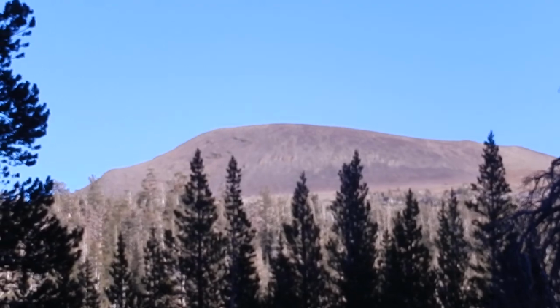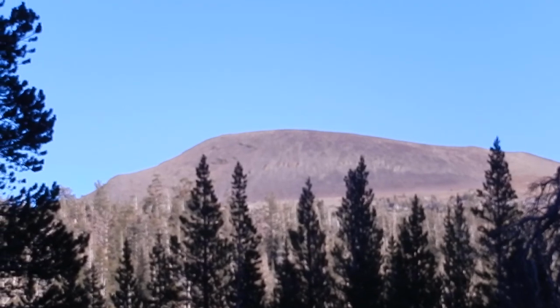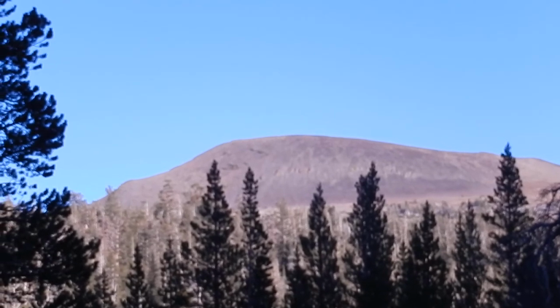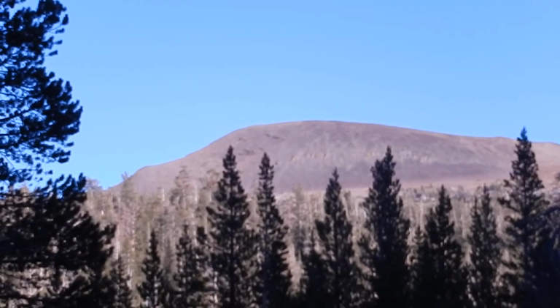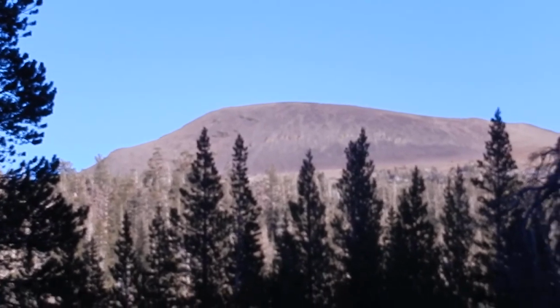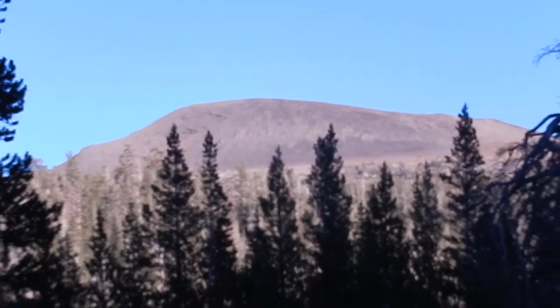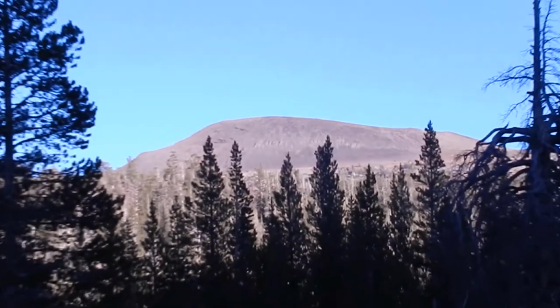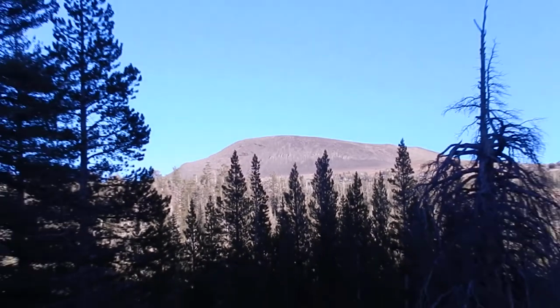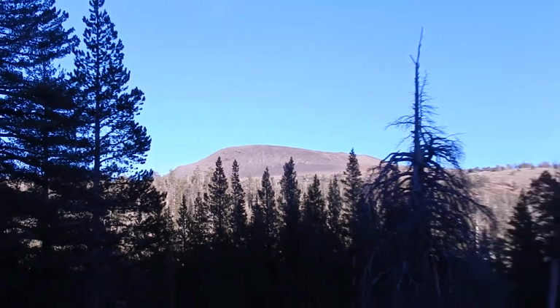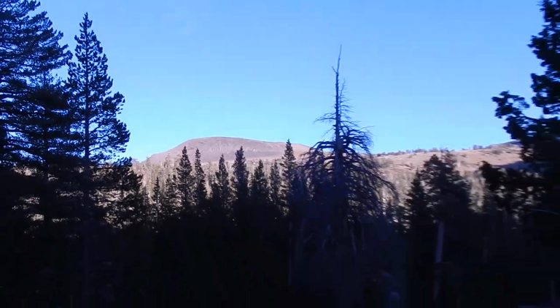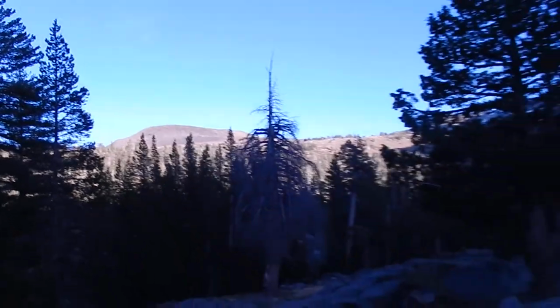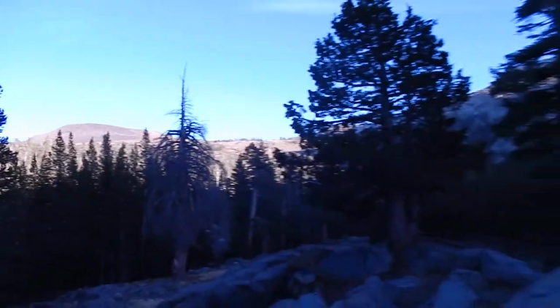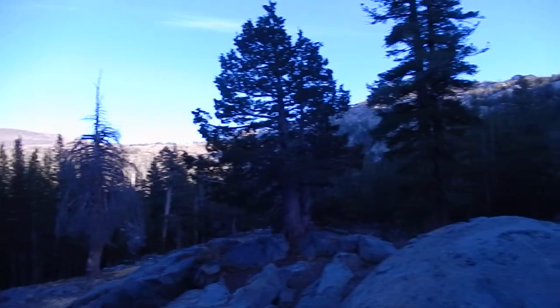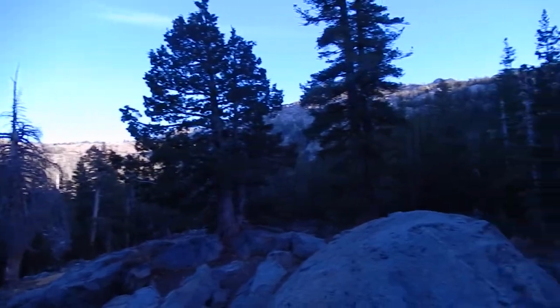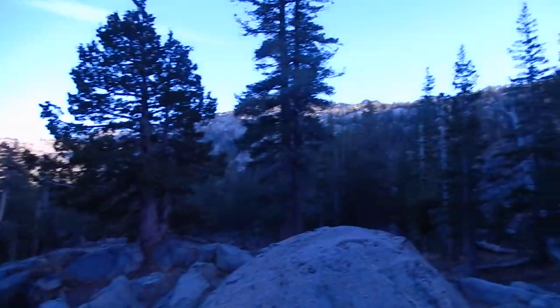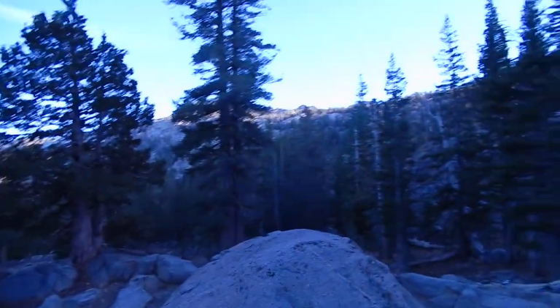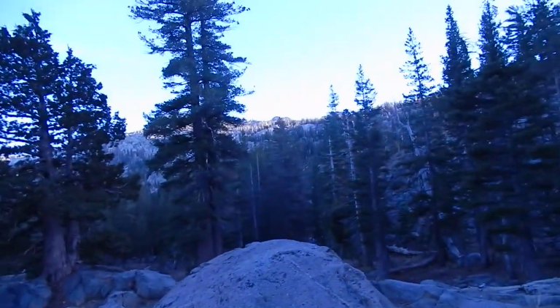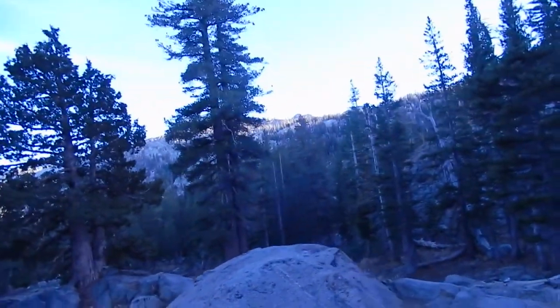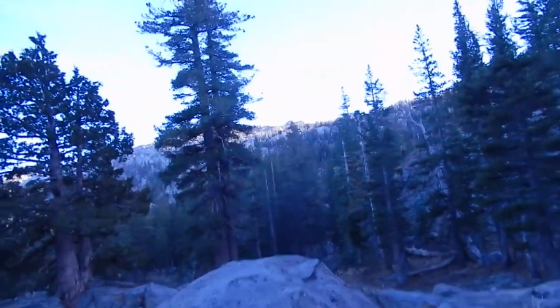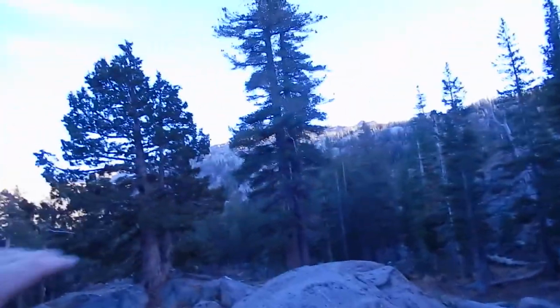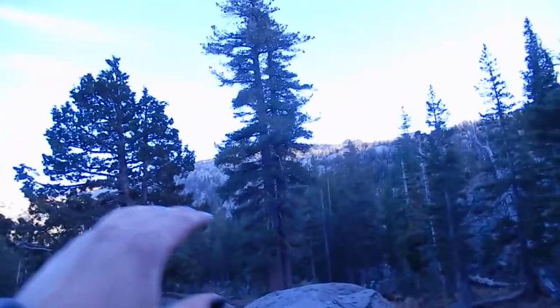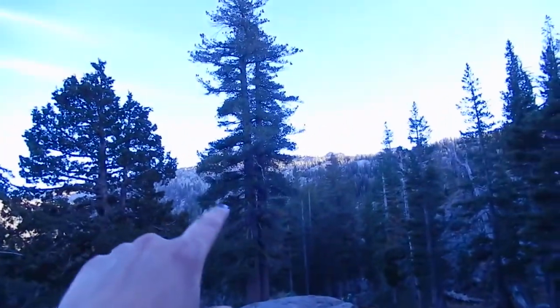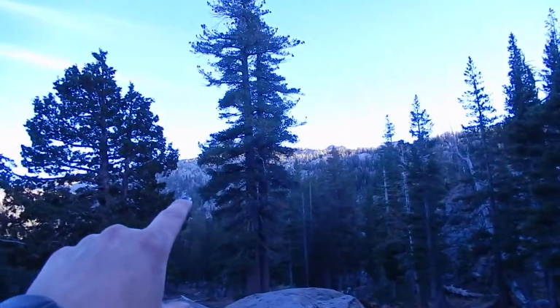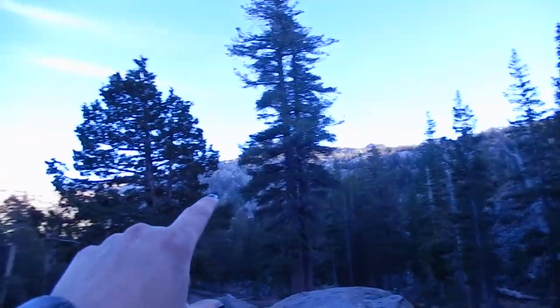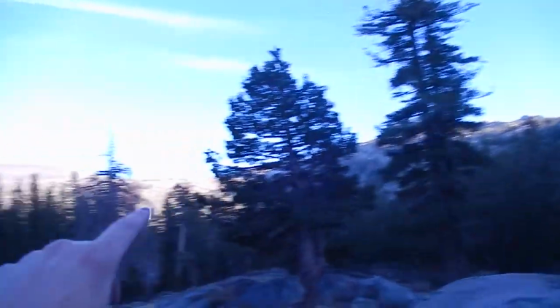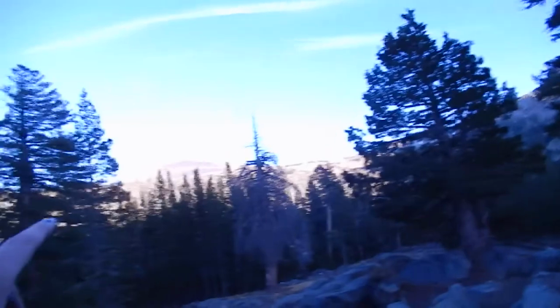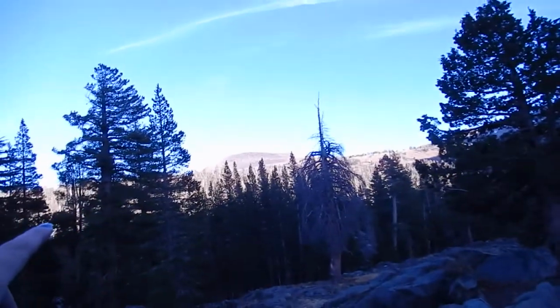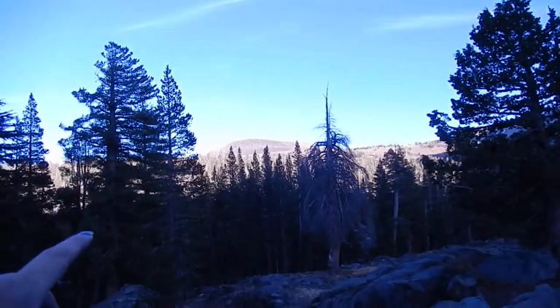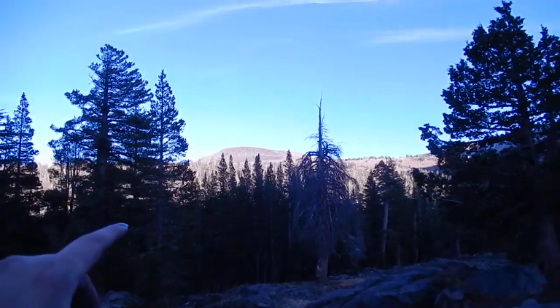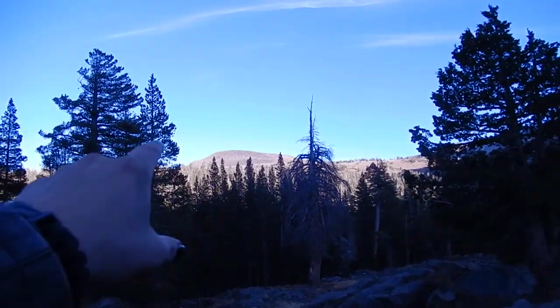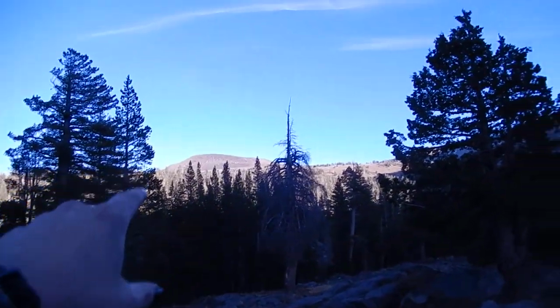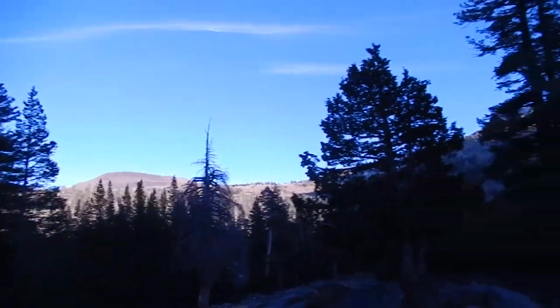You guys saw the other side of Elephant's Back last year when we did the Forestdale Divide on our Bigfoot trip. So you've got a prominent peak behind this tree.